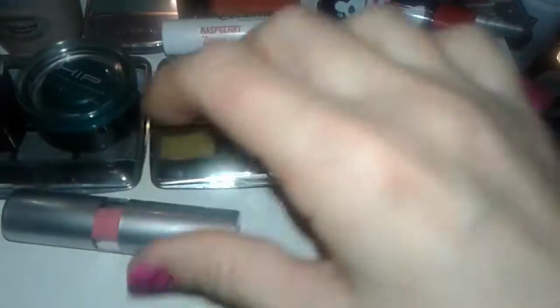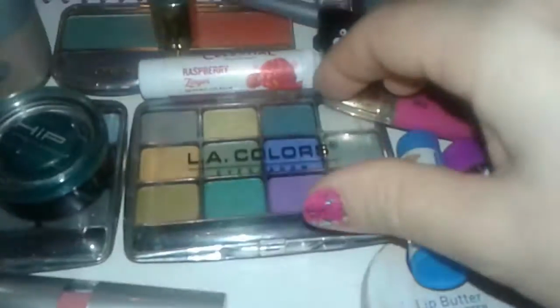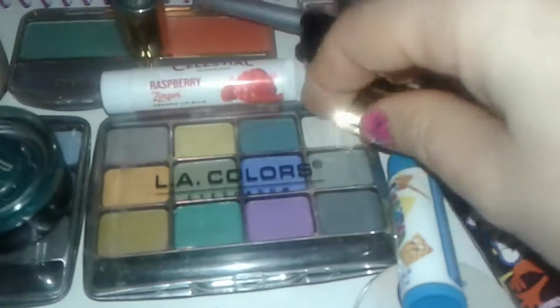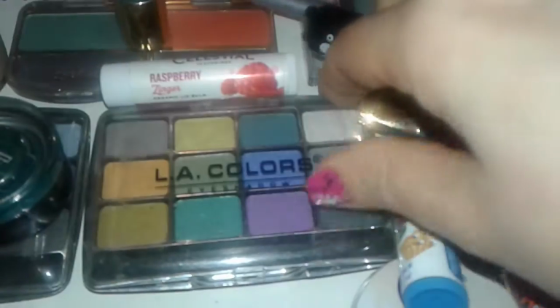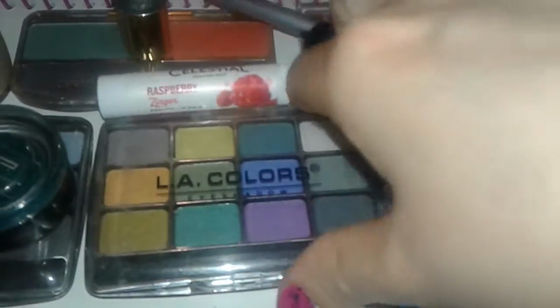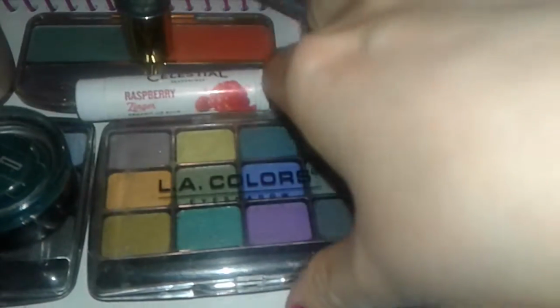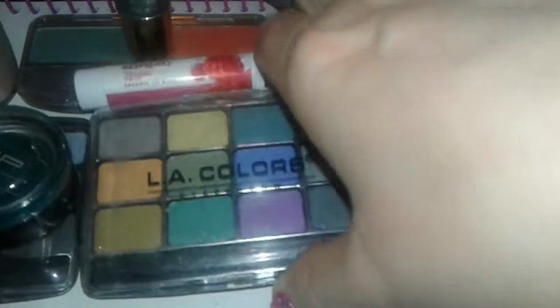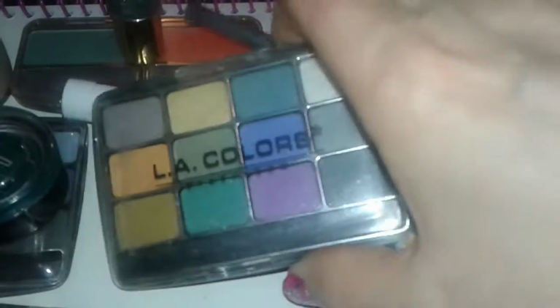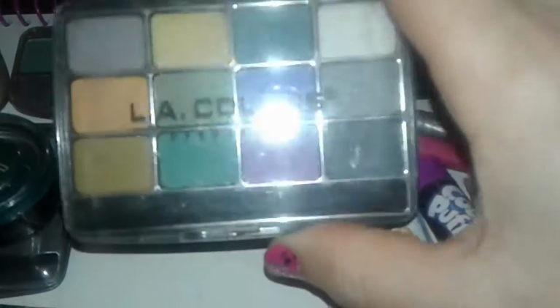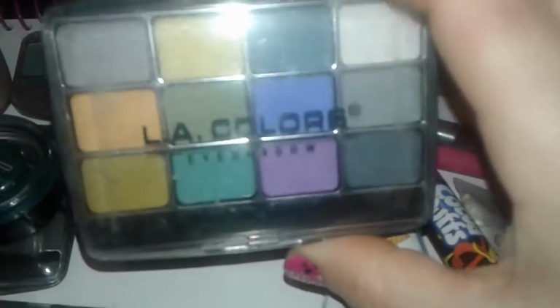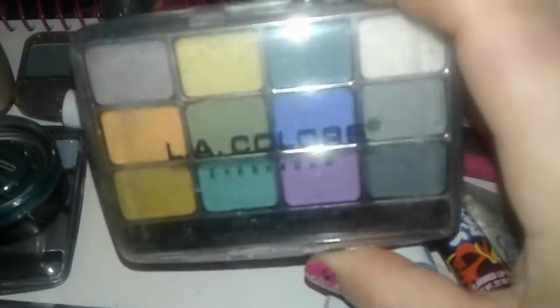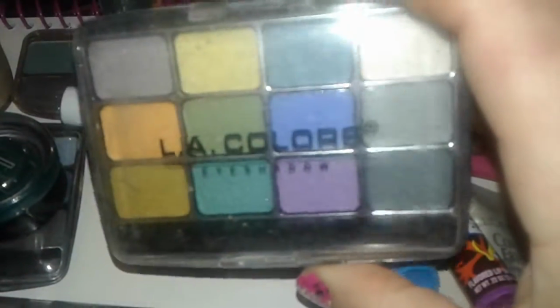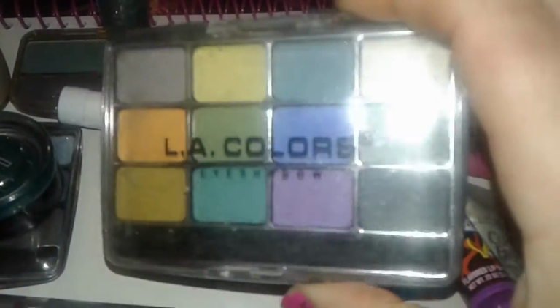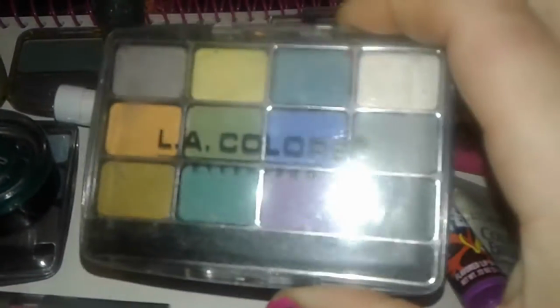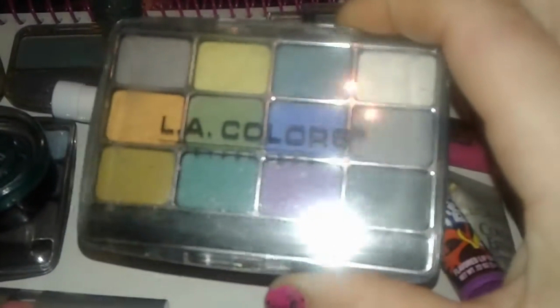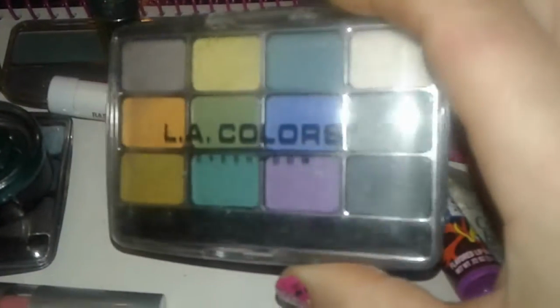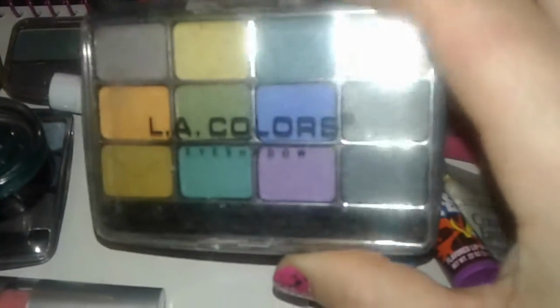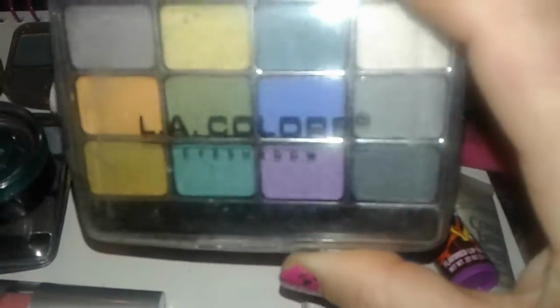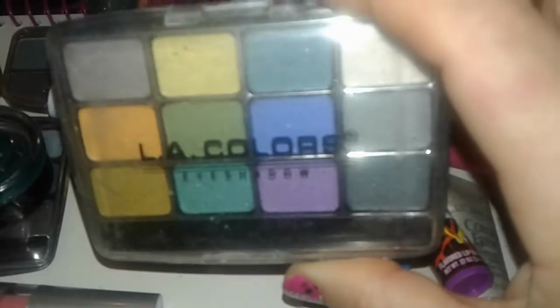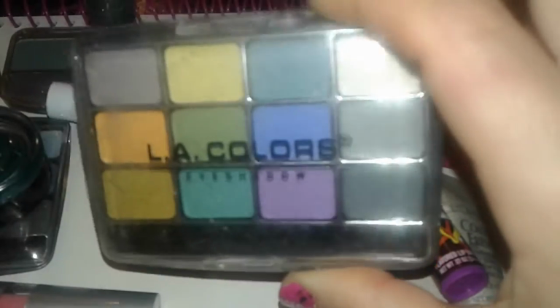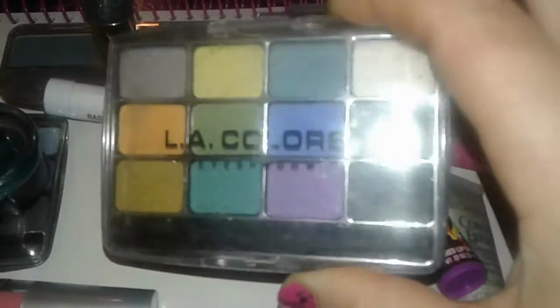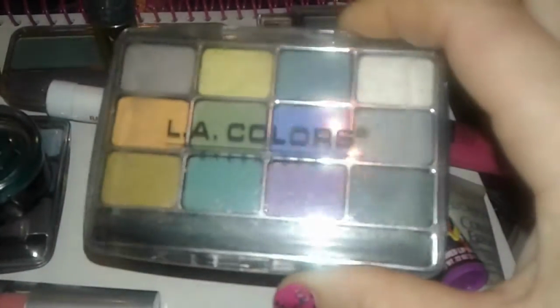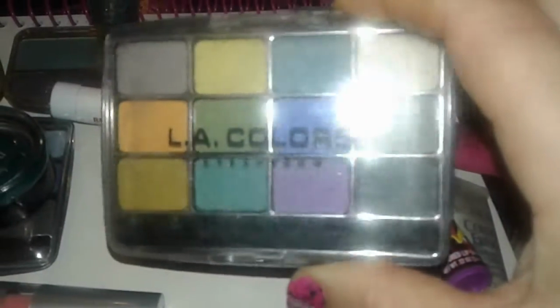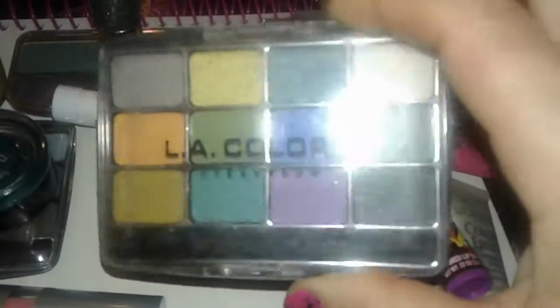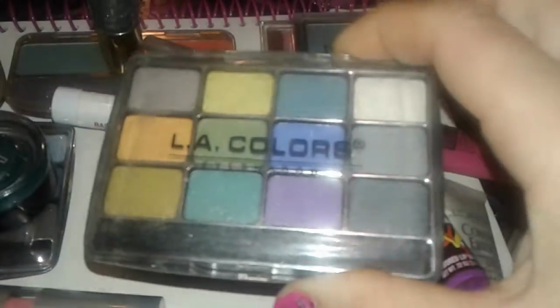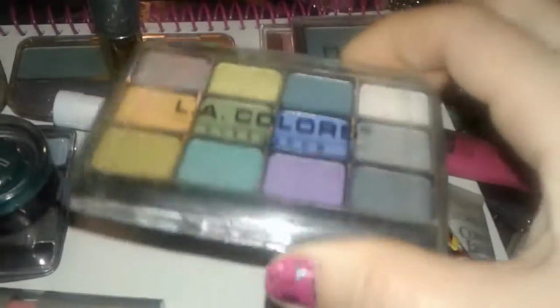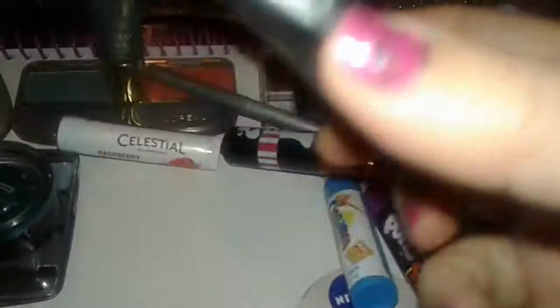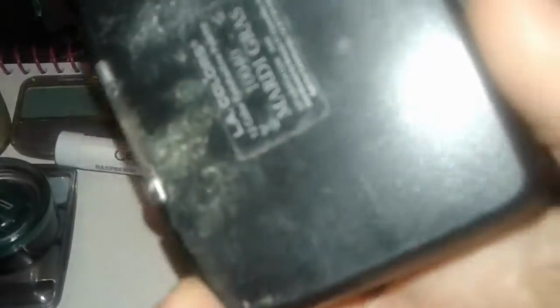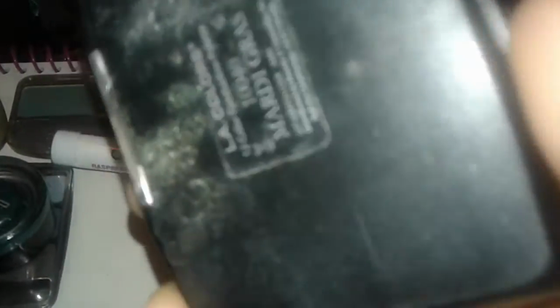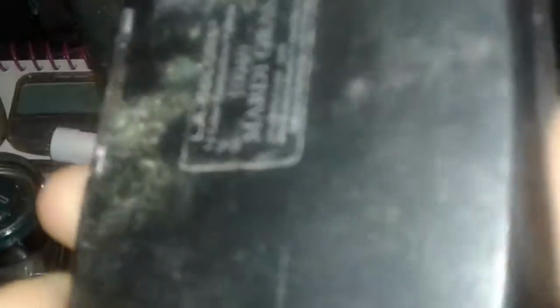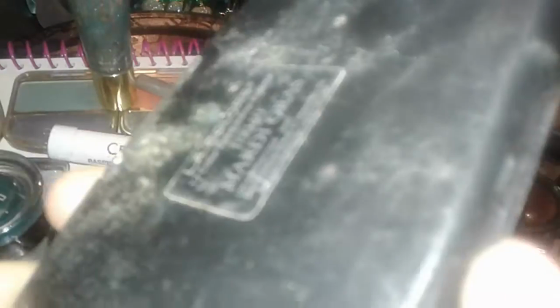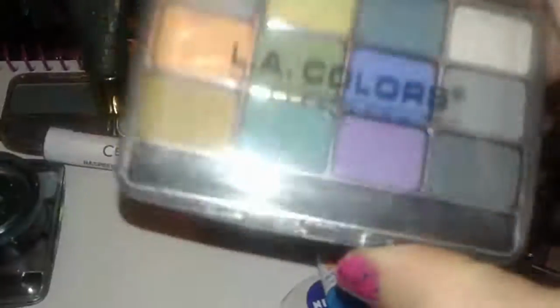I have this LA Colors eyeshadow palette — really bright, nice colors. I love the greens and the grays in there, and there's a nice purple in there. This one is called Mardi Gras.